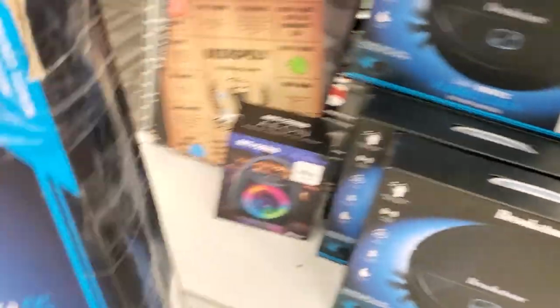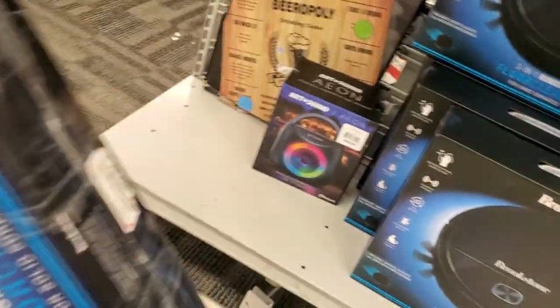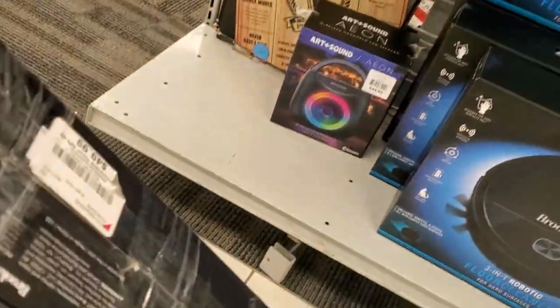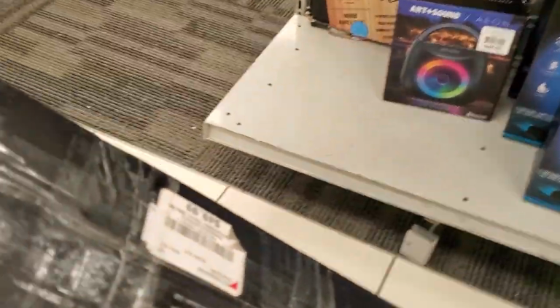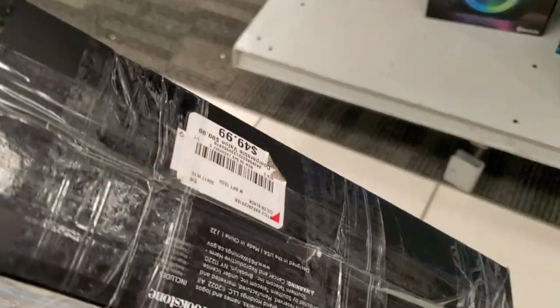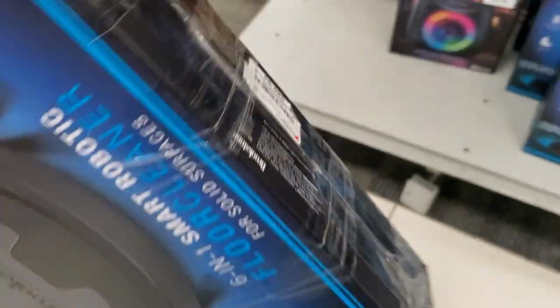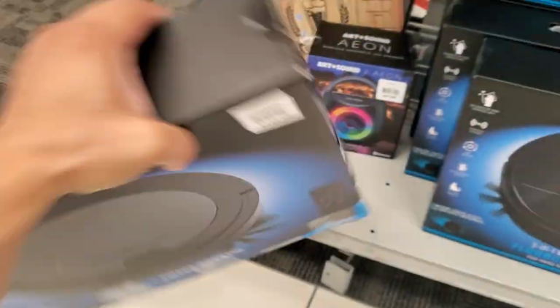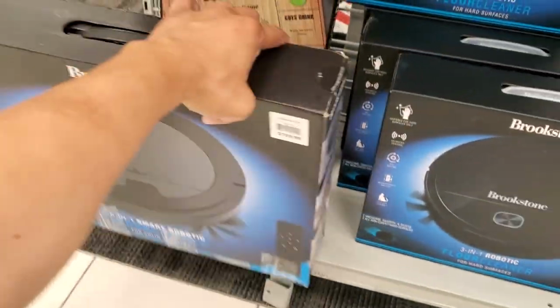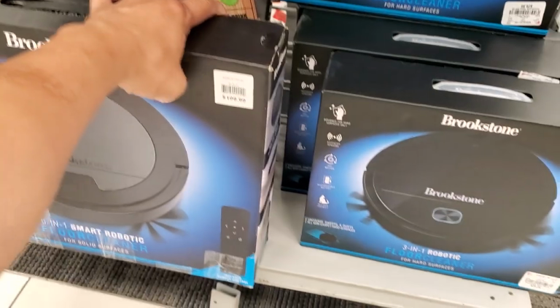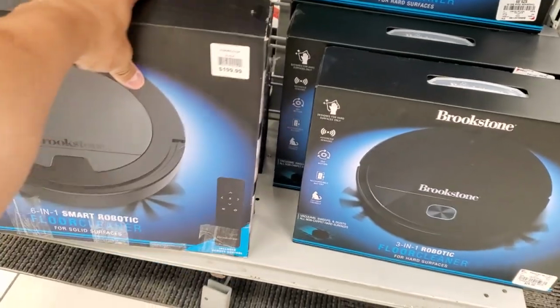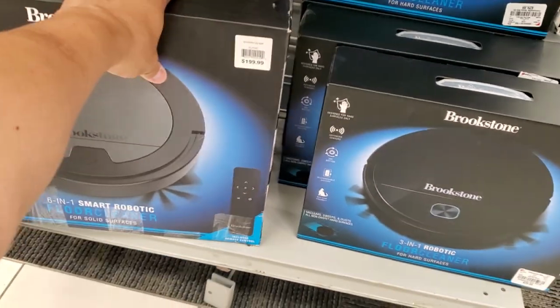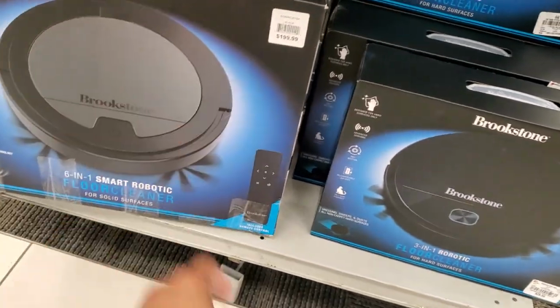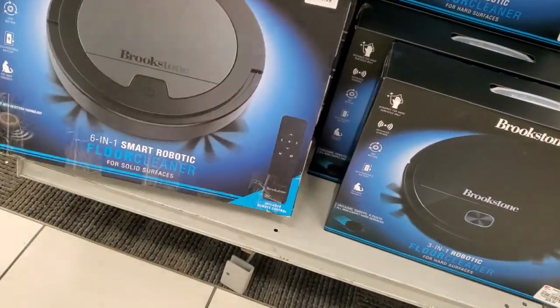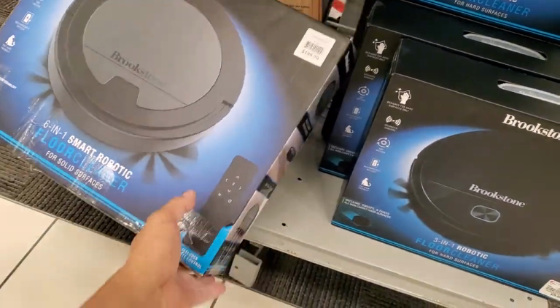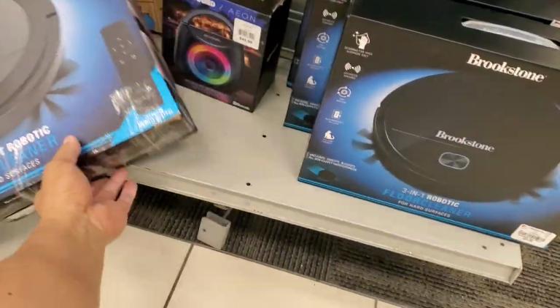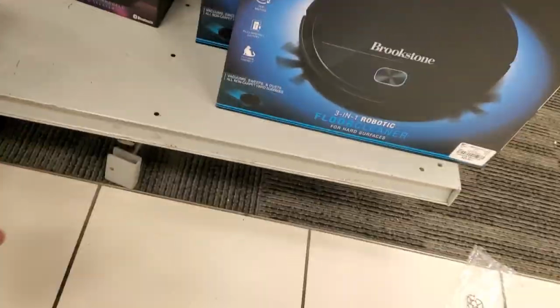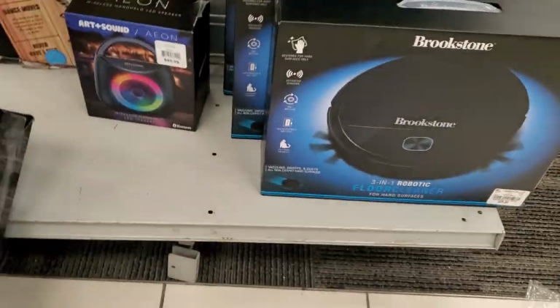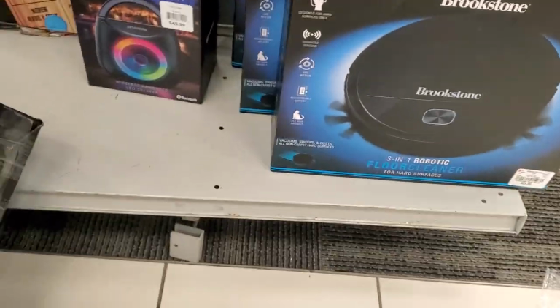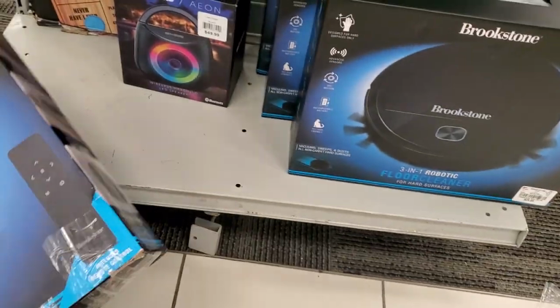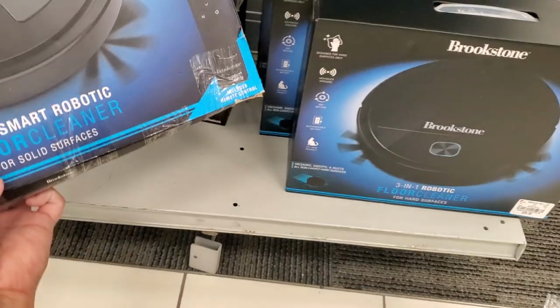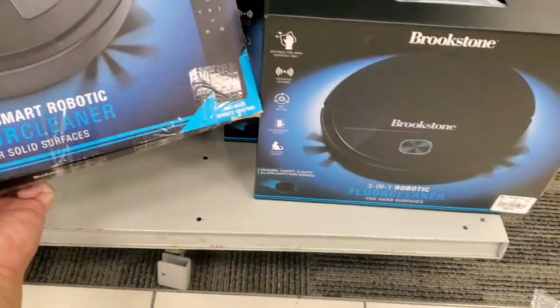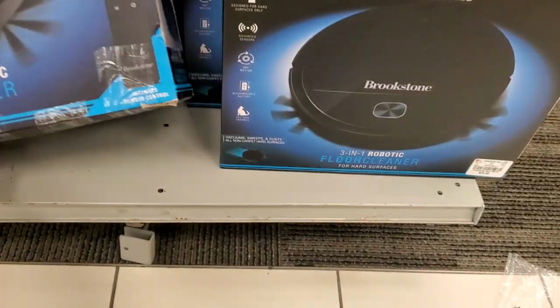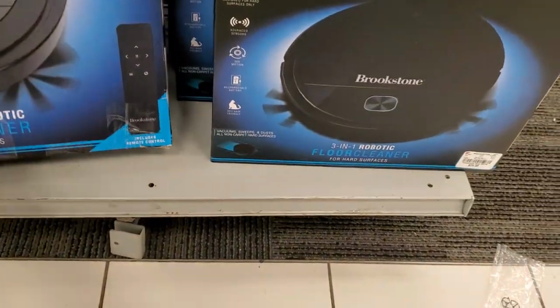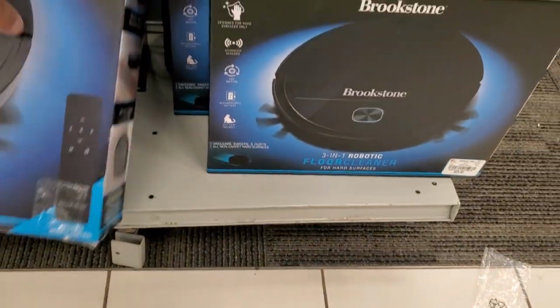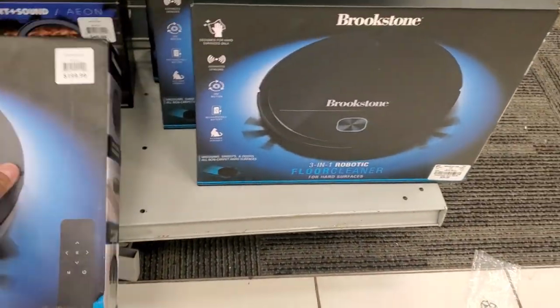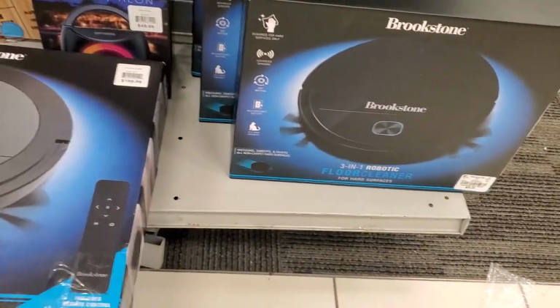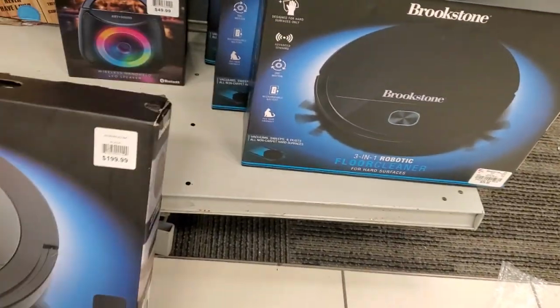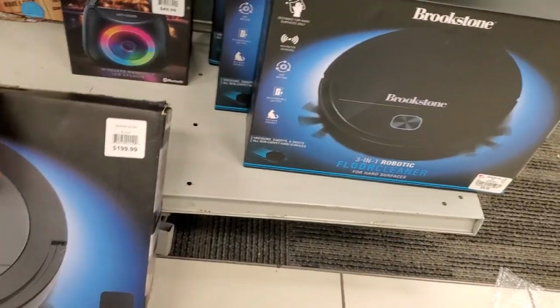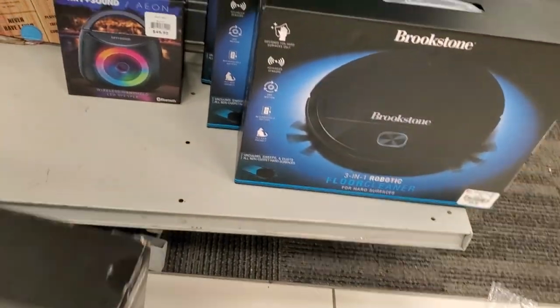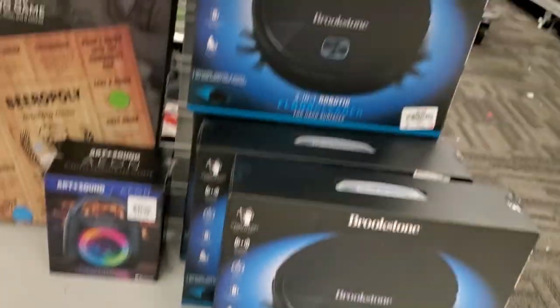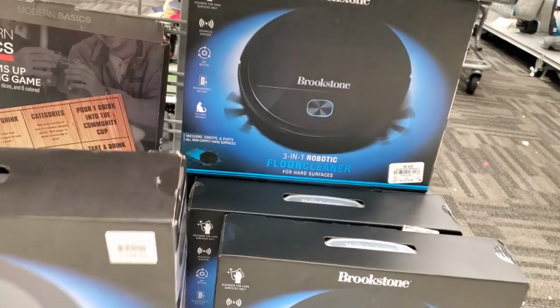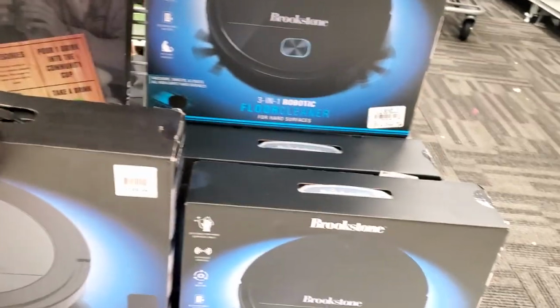Let me see if there's anything on the bottom. I was right — it's like 50 bucks. For 50 bucks, I can understand. For 200 bucks, no, I can't understand. Not for 200 bucks. Sorry — that's how much it went for at Brookstone.